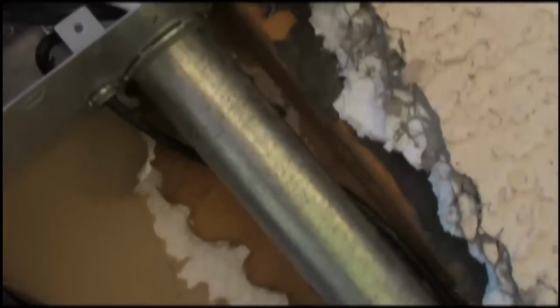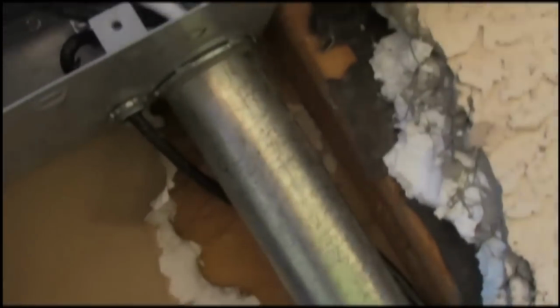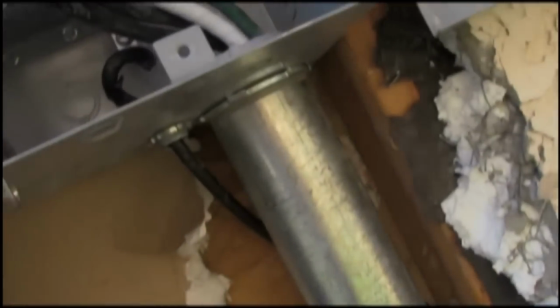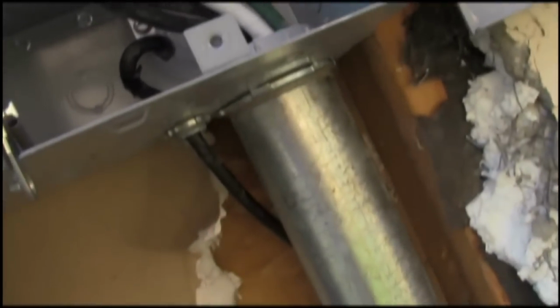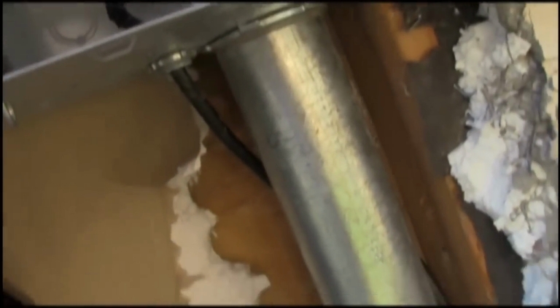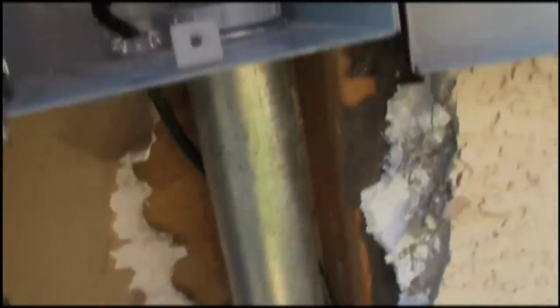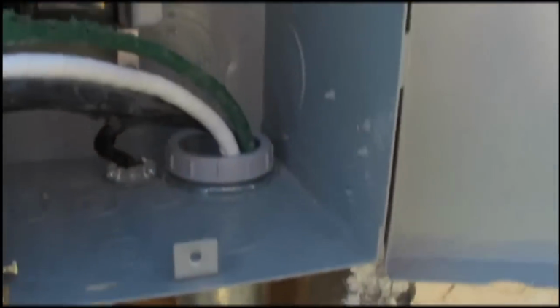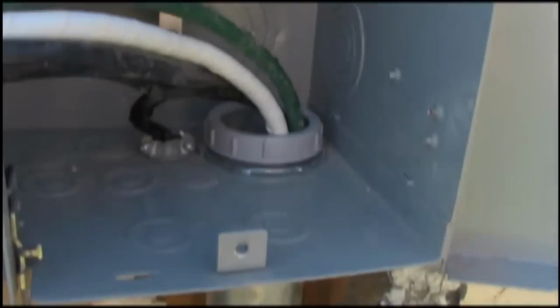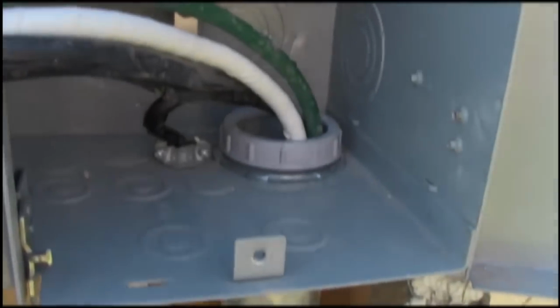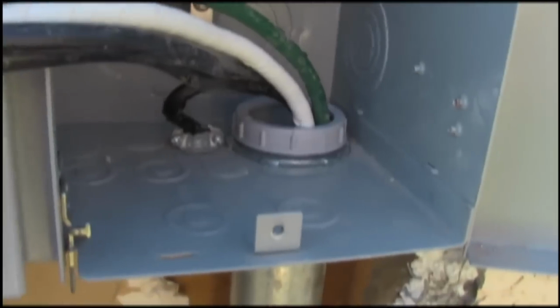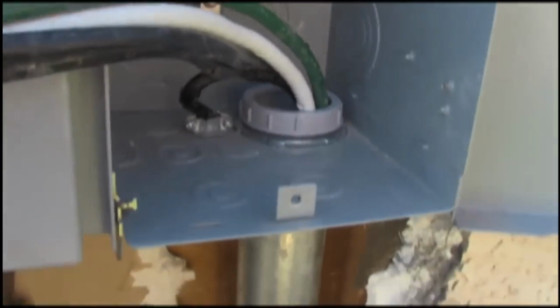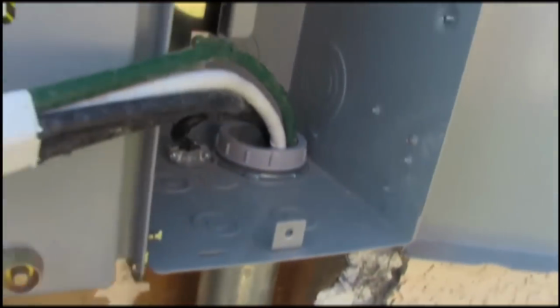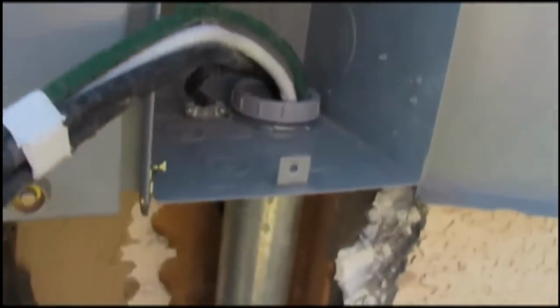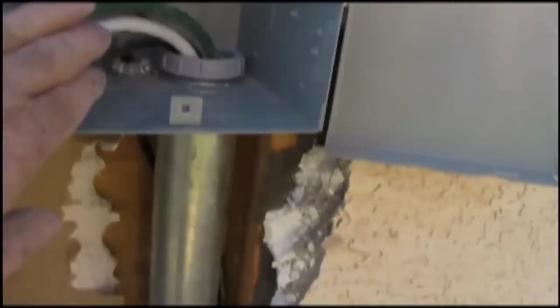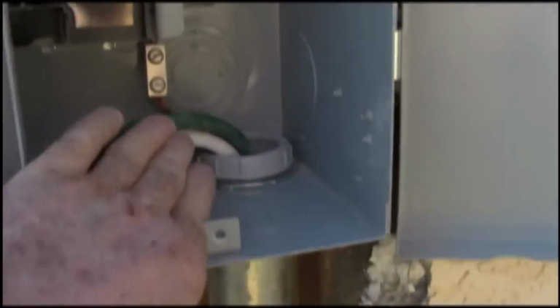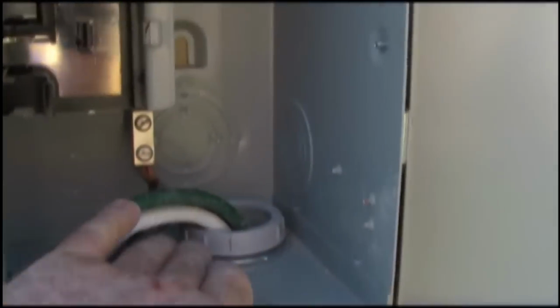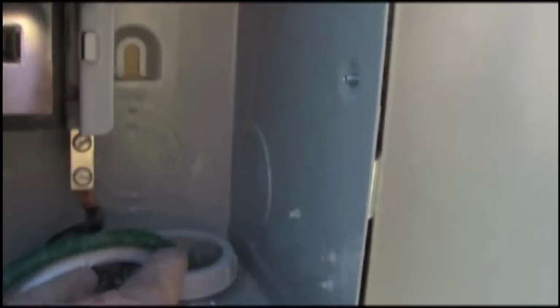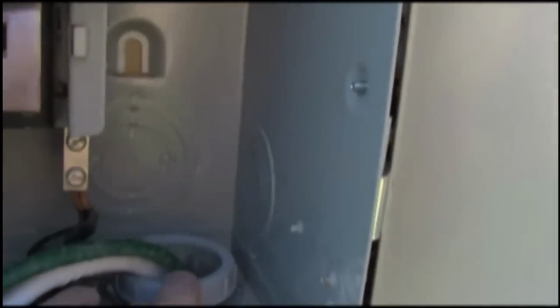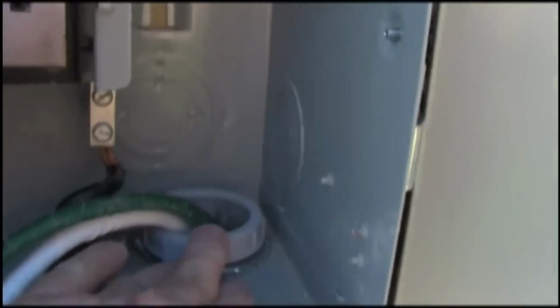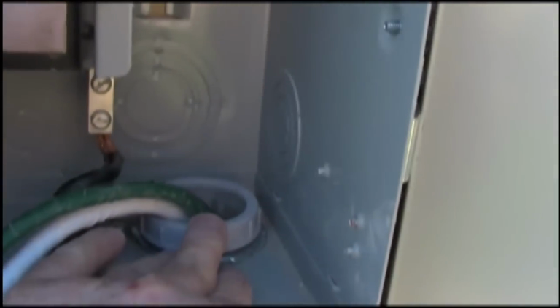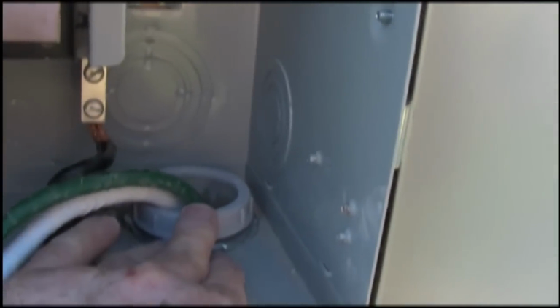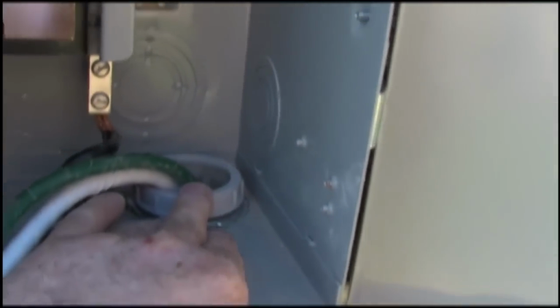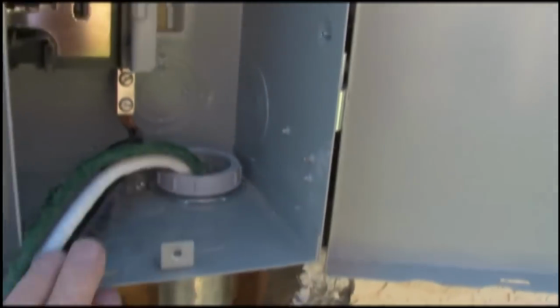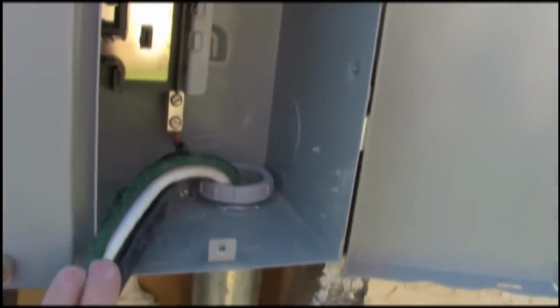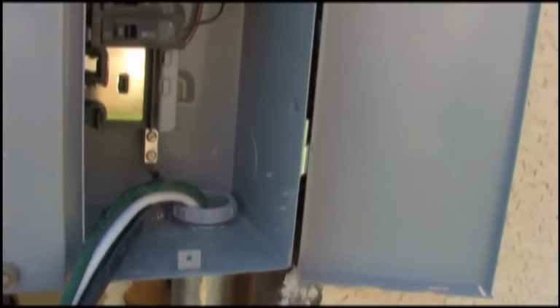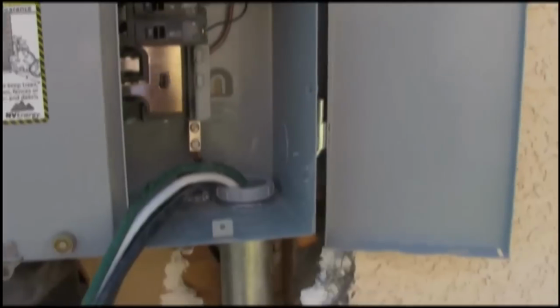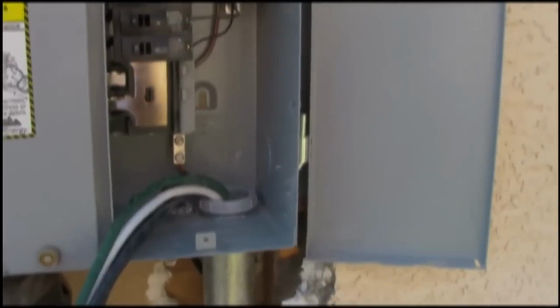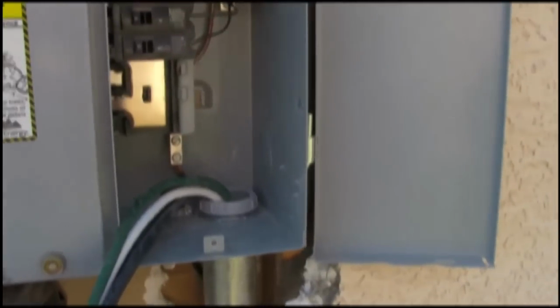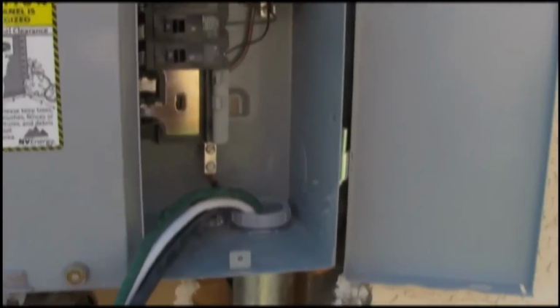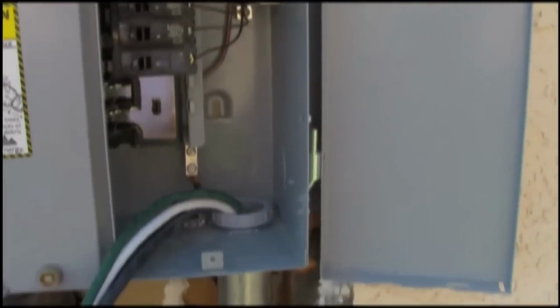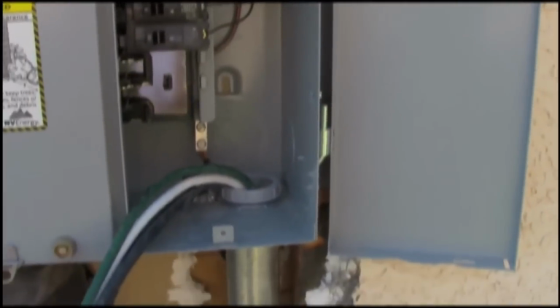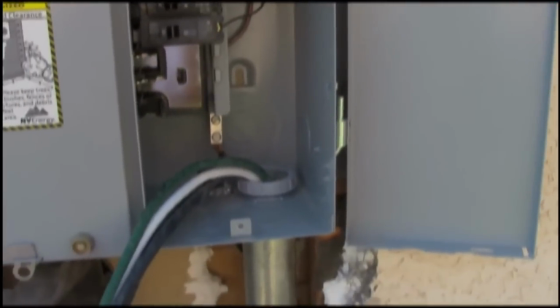There's a lock bushing underneath, a lock bushing on top, and then a plastic bushing to keep the wire from chafing. And then we're going to go install the other riser now.